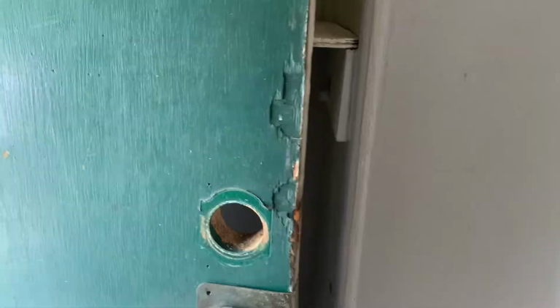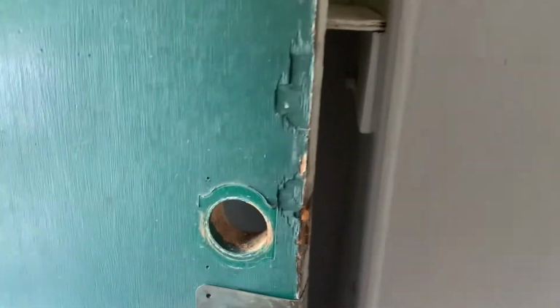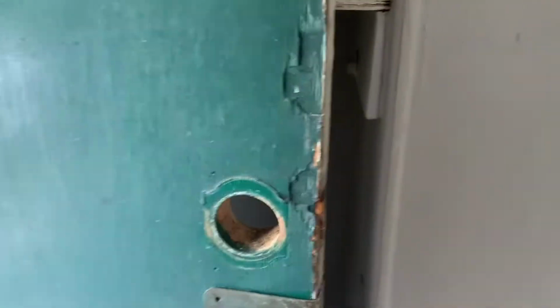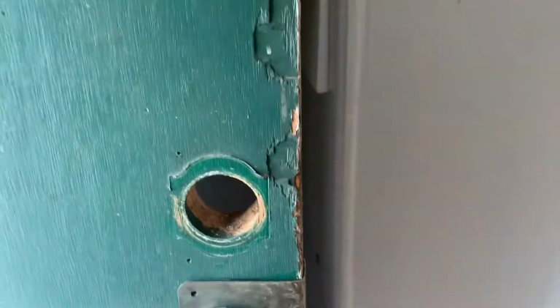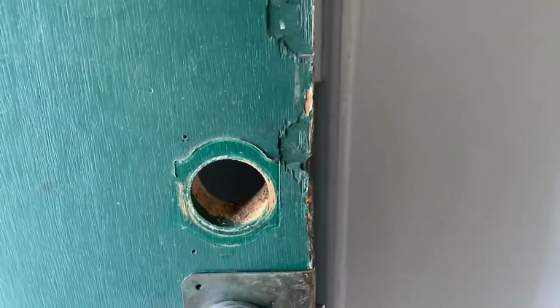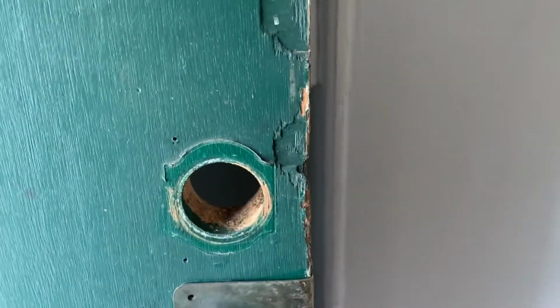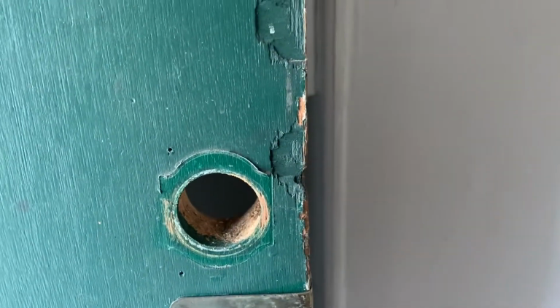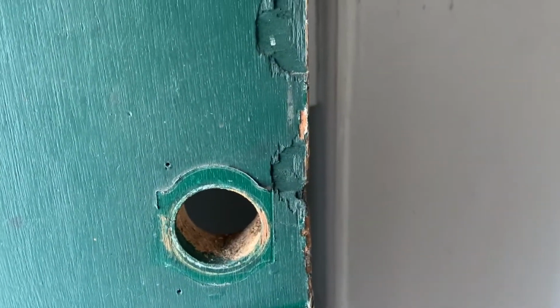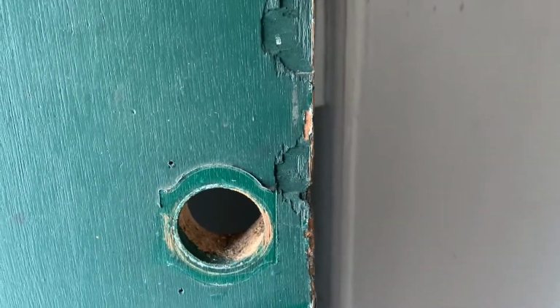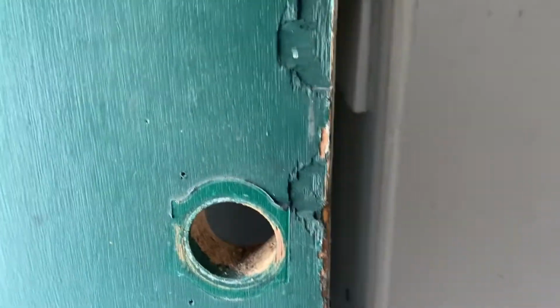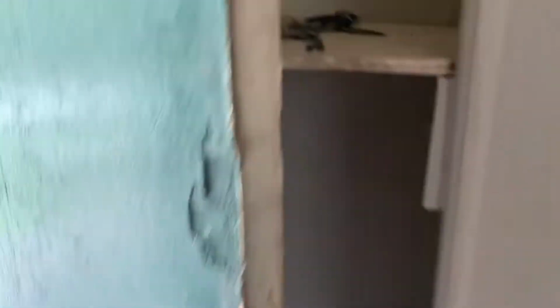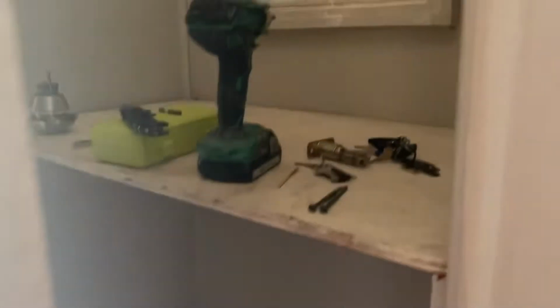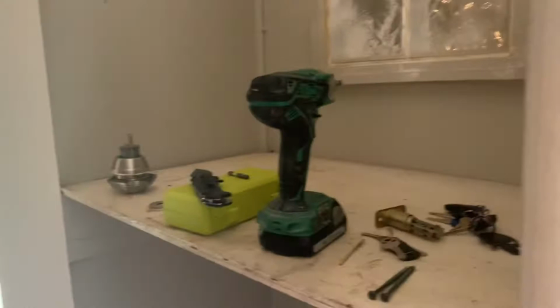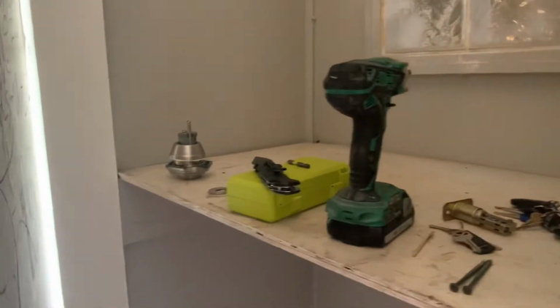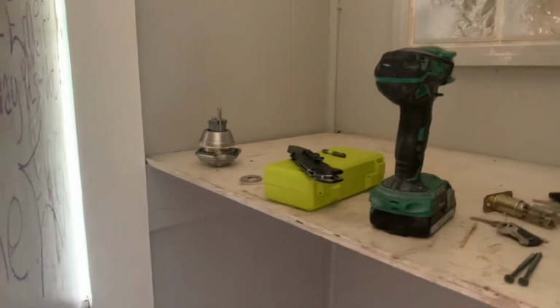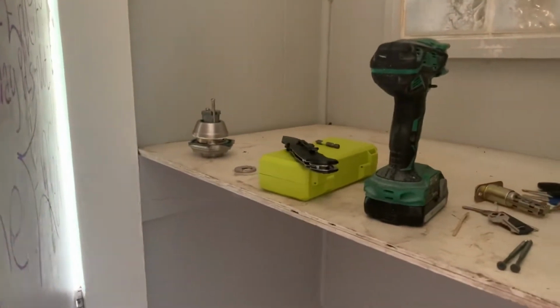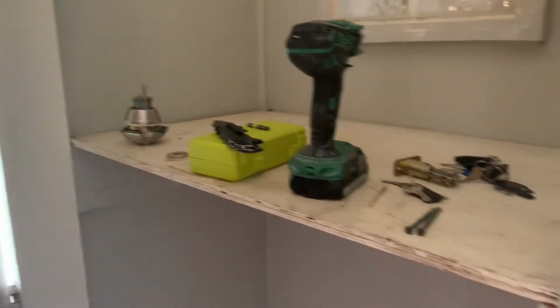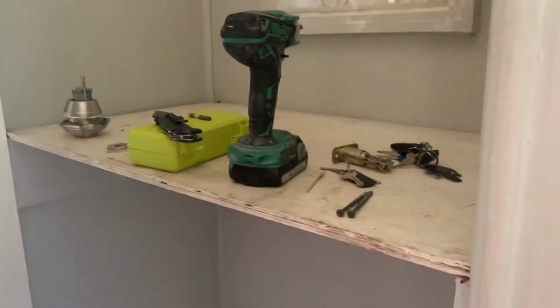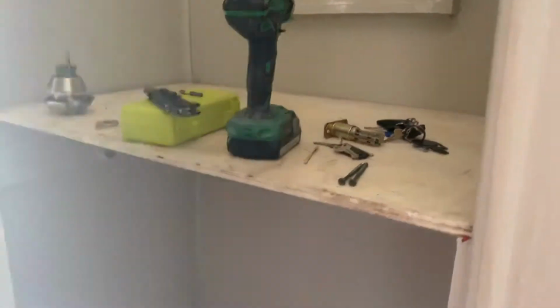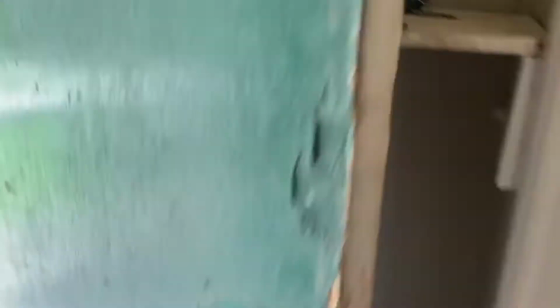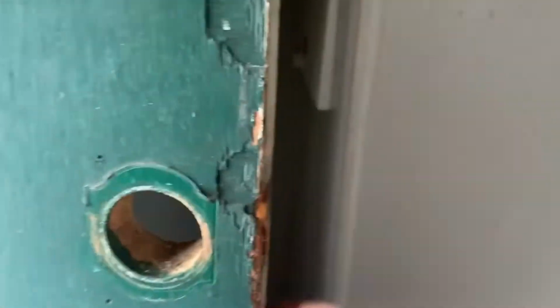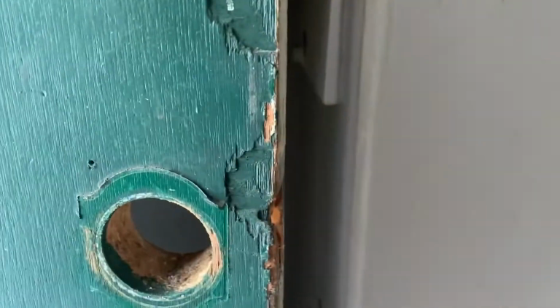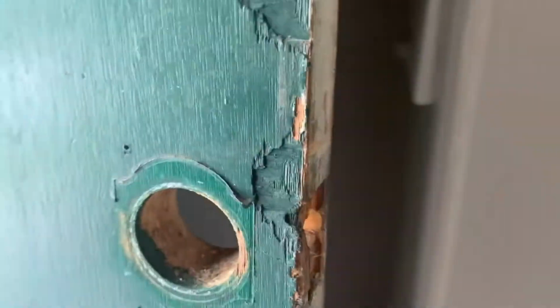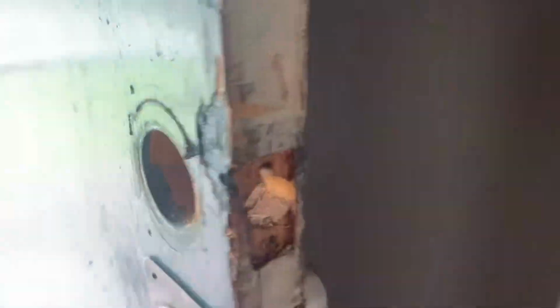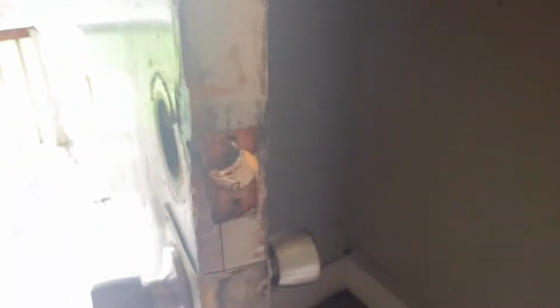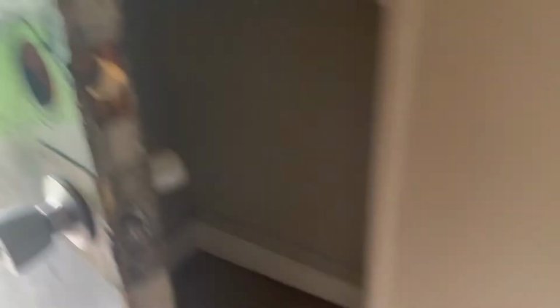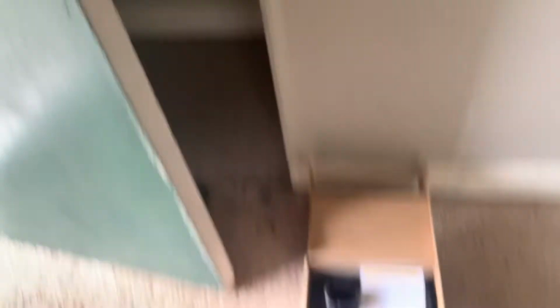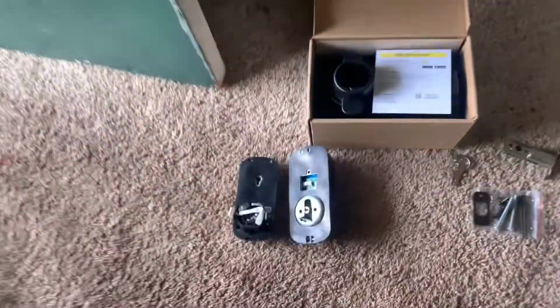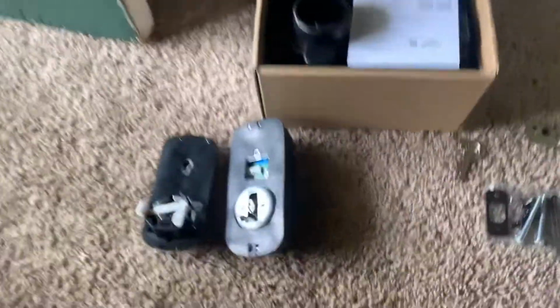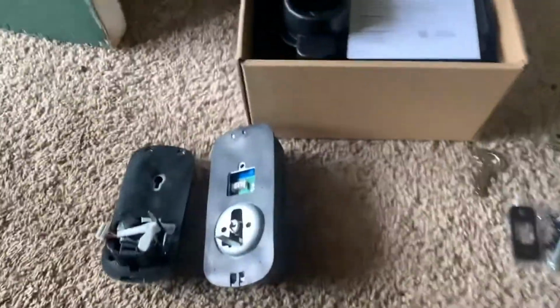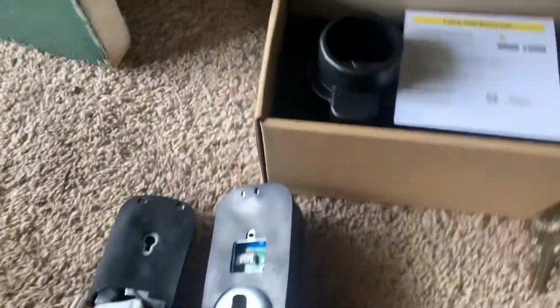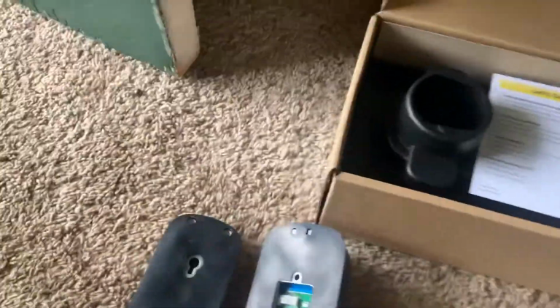This is an SLP on how to install a Yale lock. I've already removed all the old hardware from the door itself, and I've unpackaged the Yale lock.